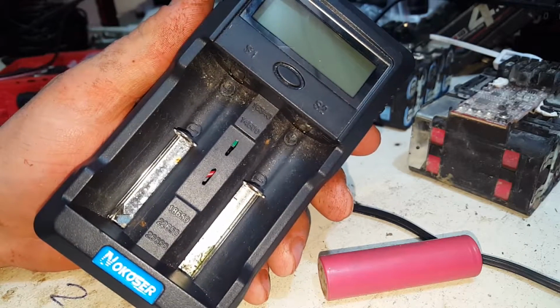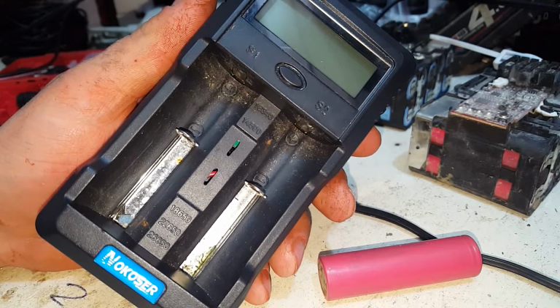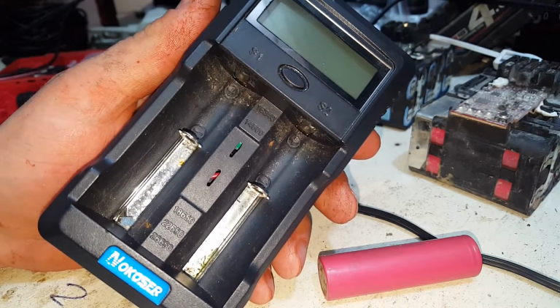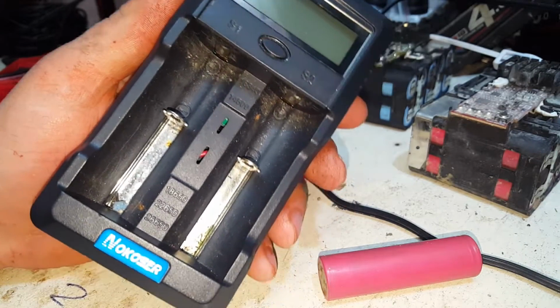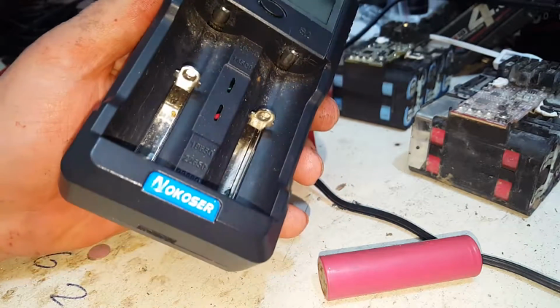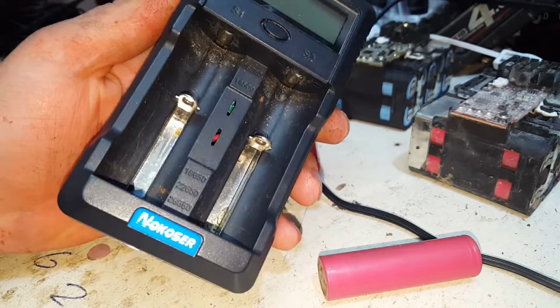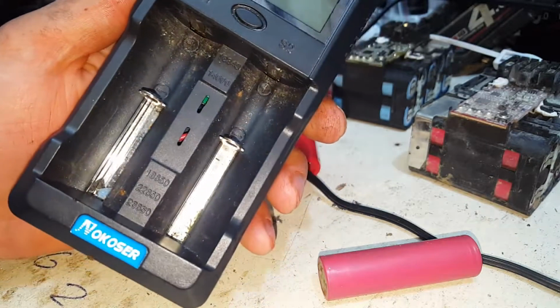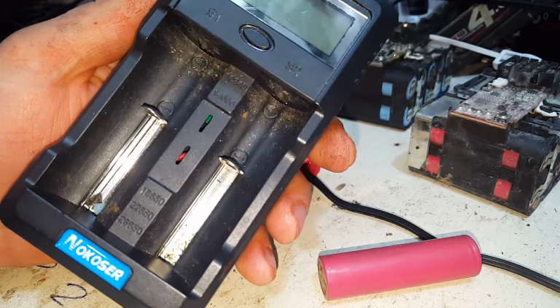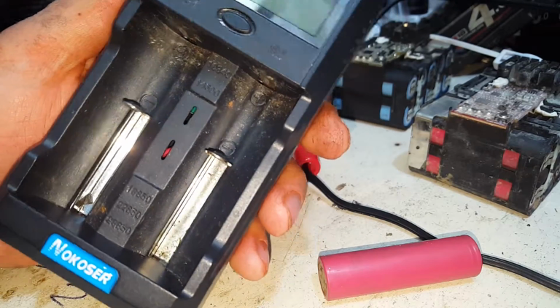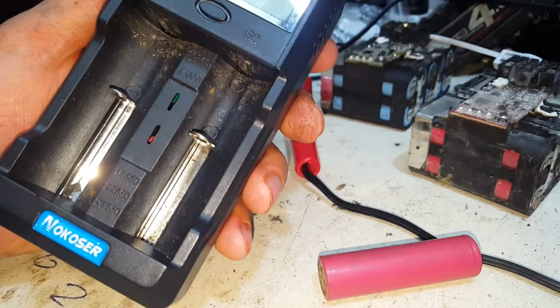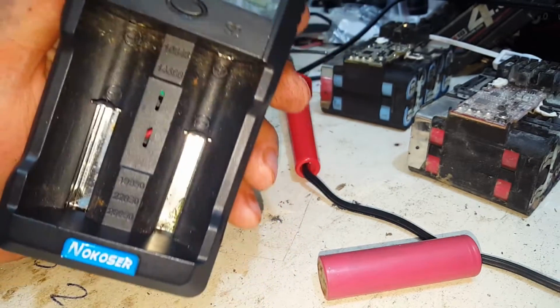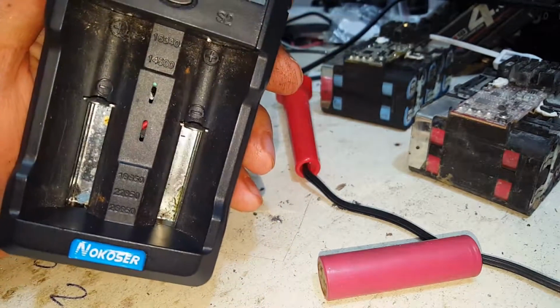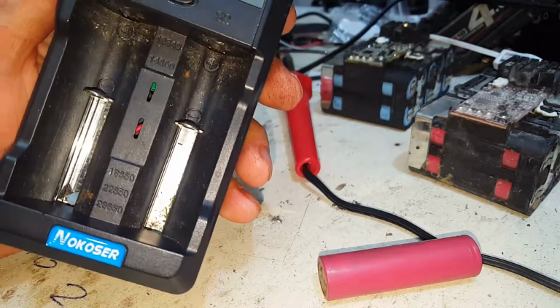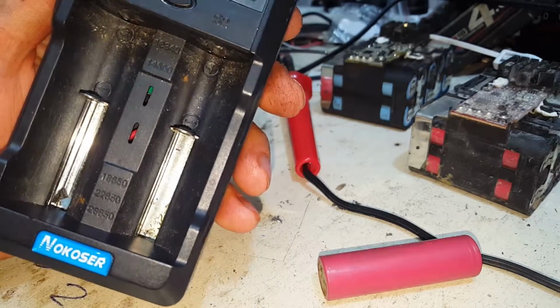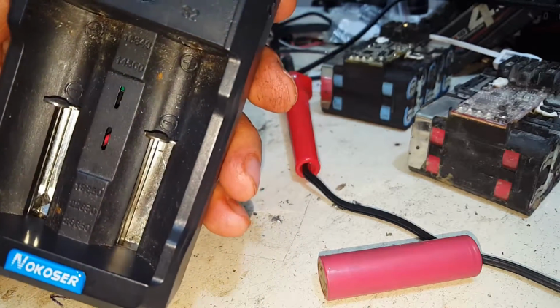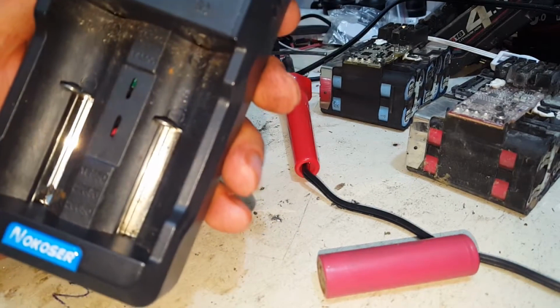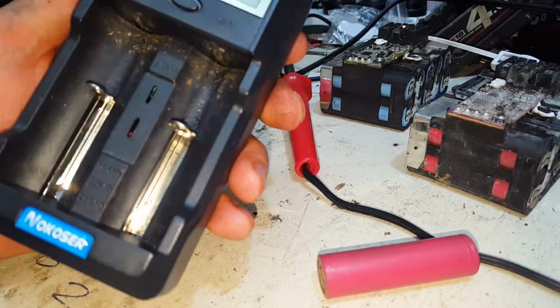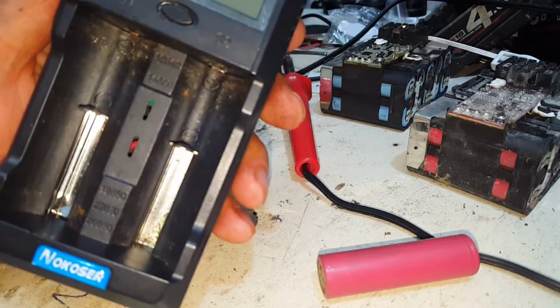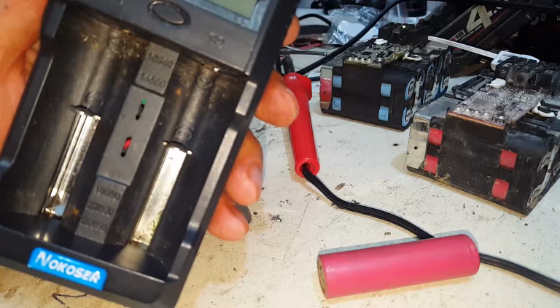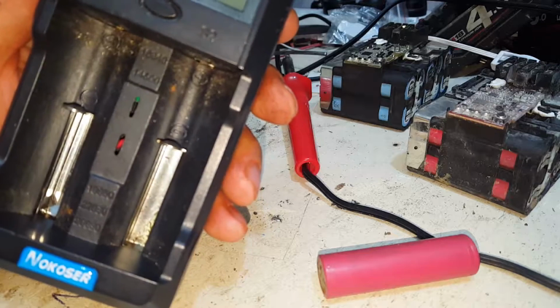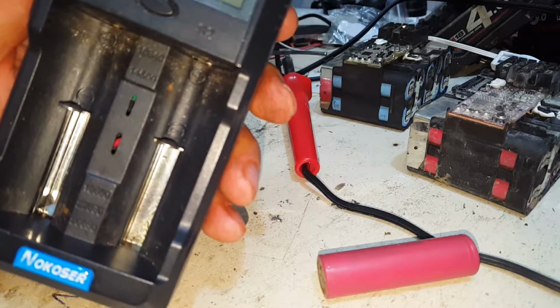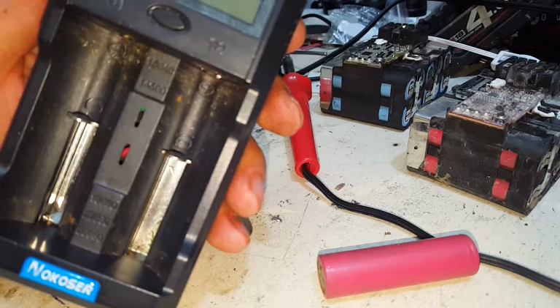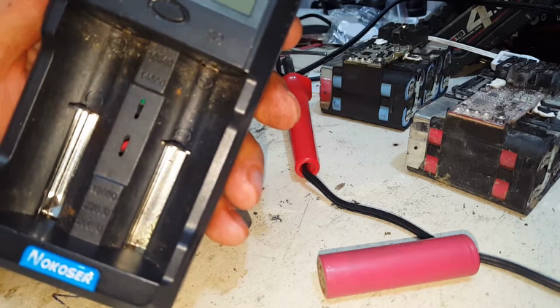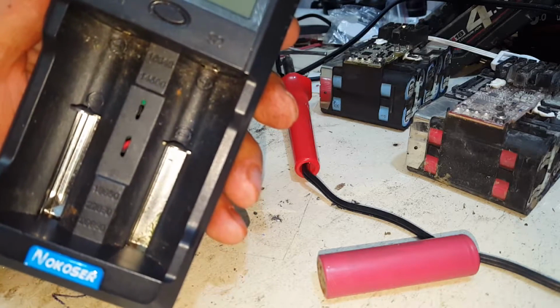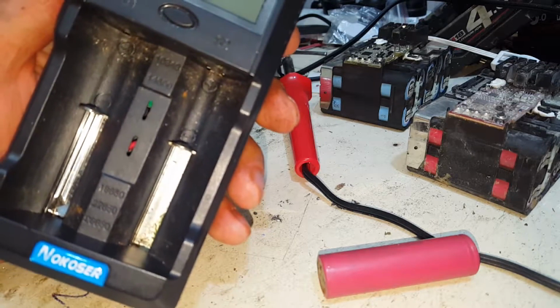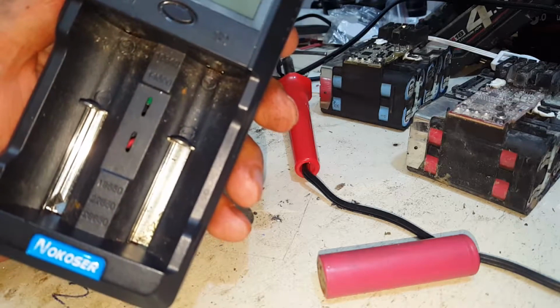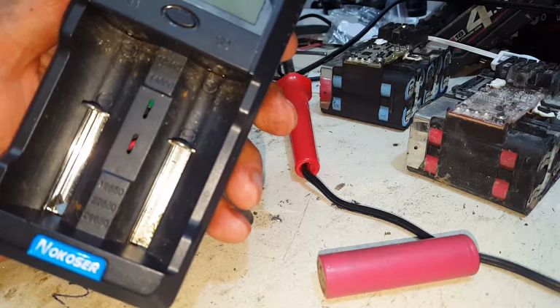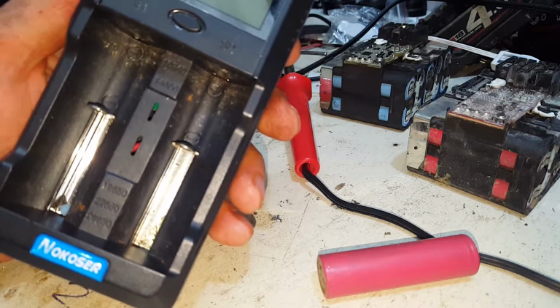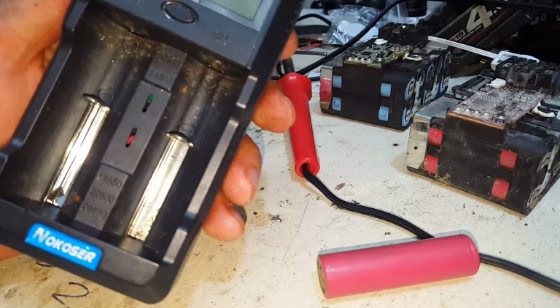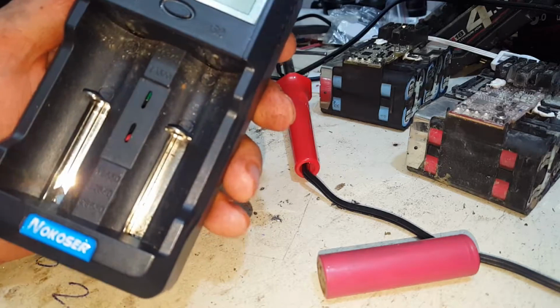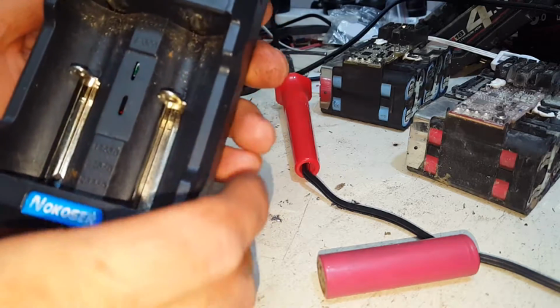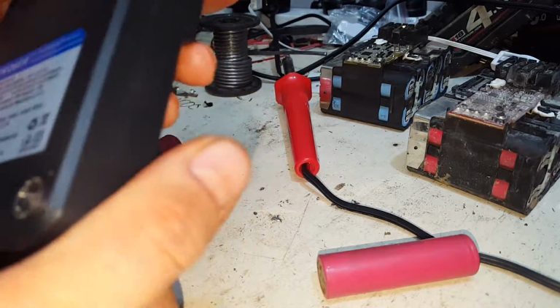This is my knock-off charger — I'm guessing that's how you say it. It's an 18650, well, multiple battery charger and discharger. Does 14500s, 18650s, 22650s, and 26650s.